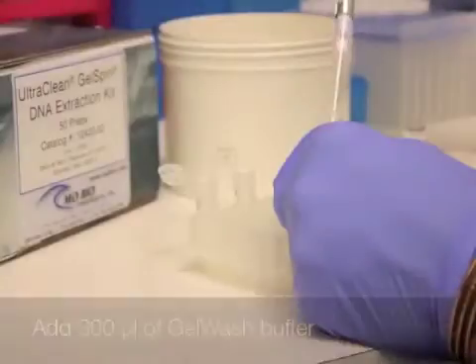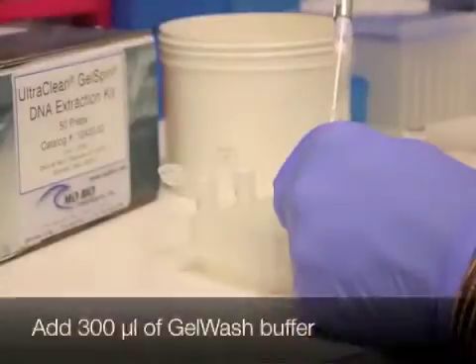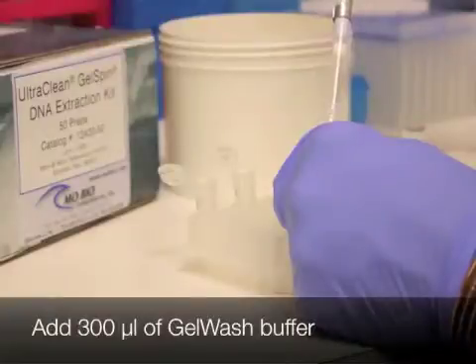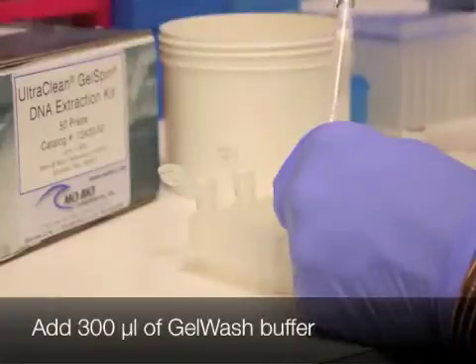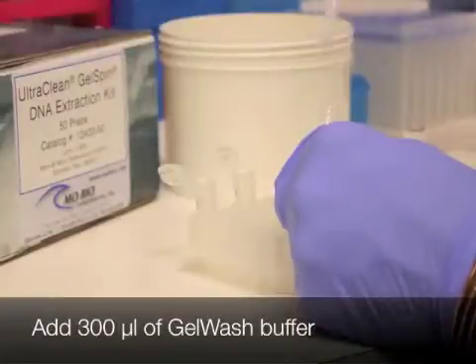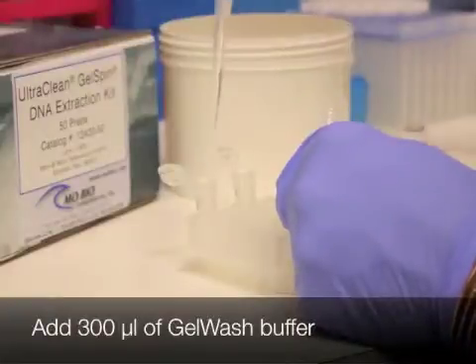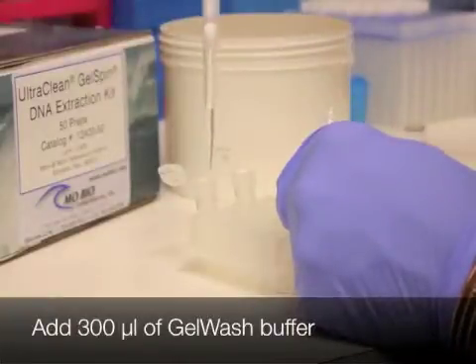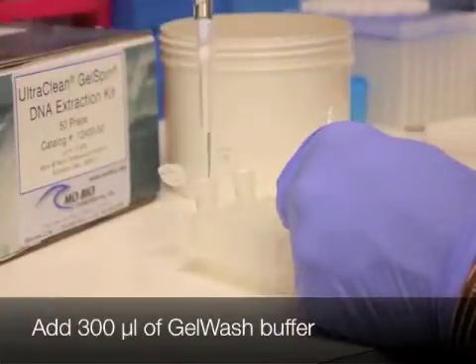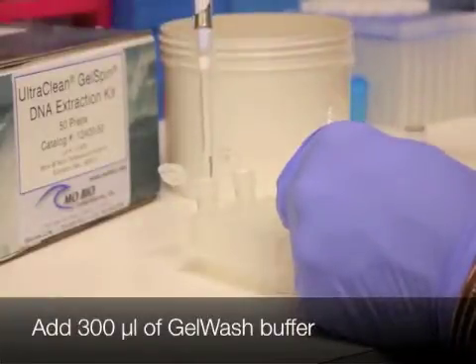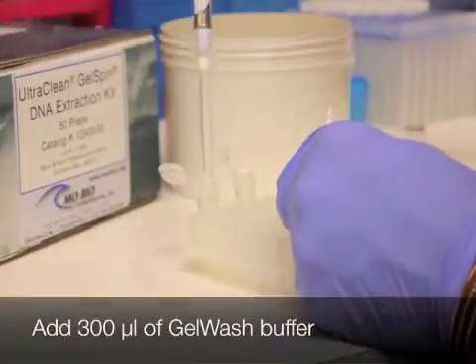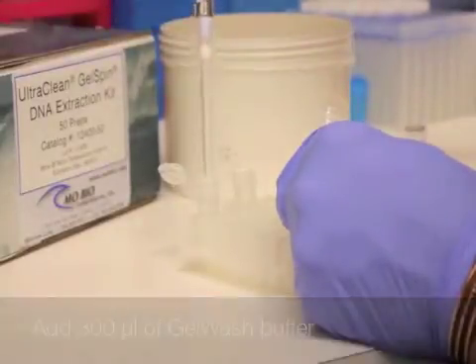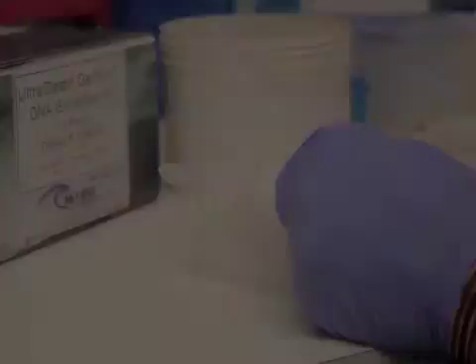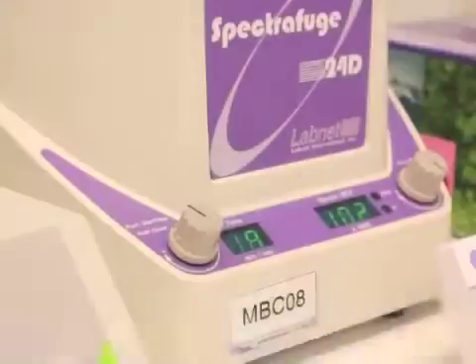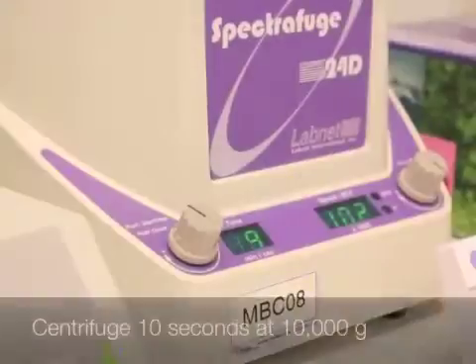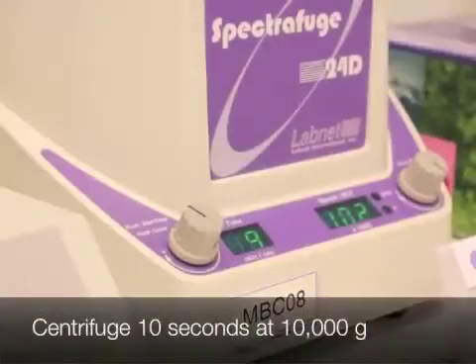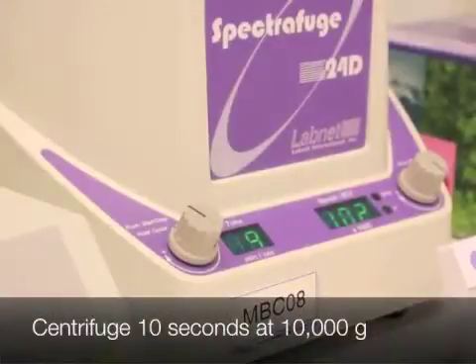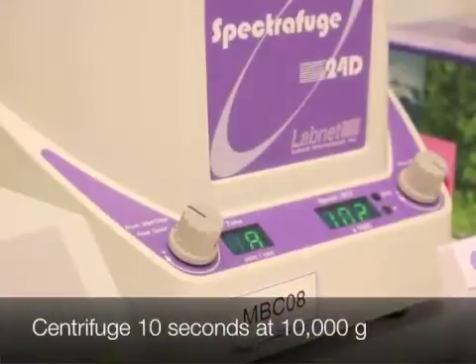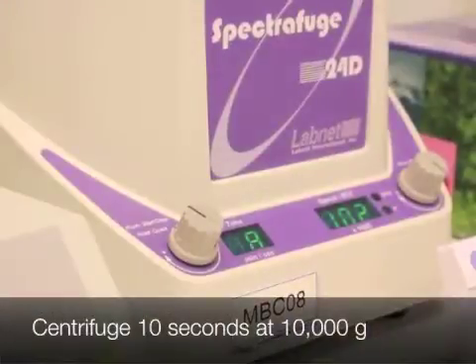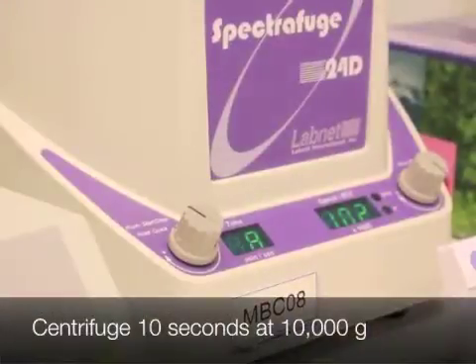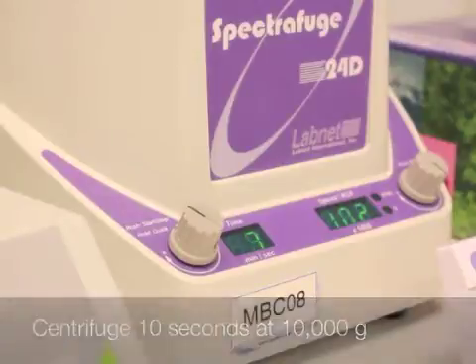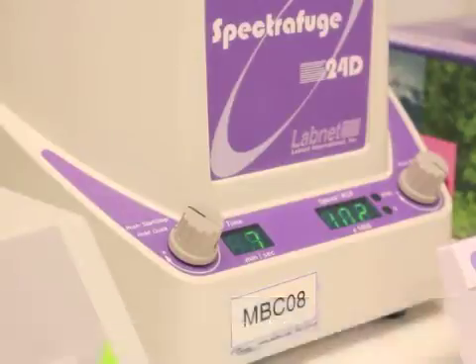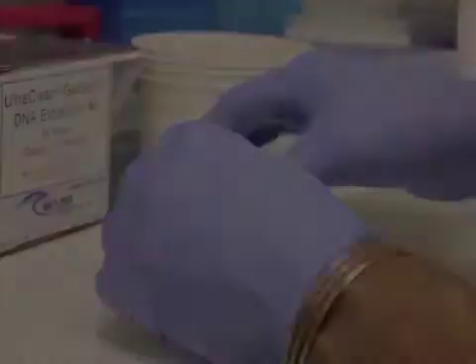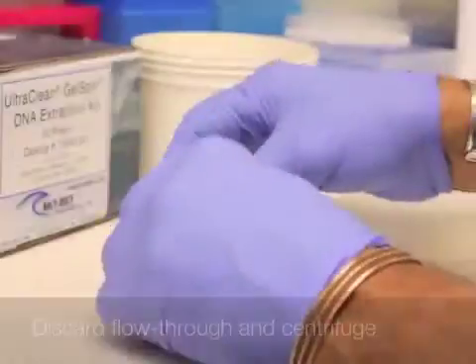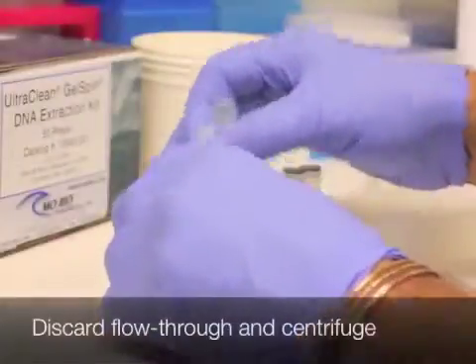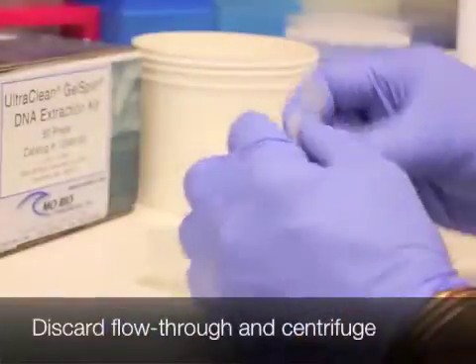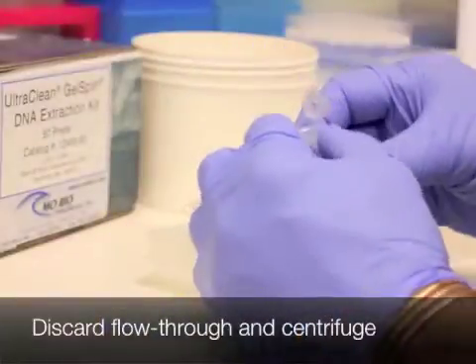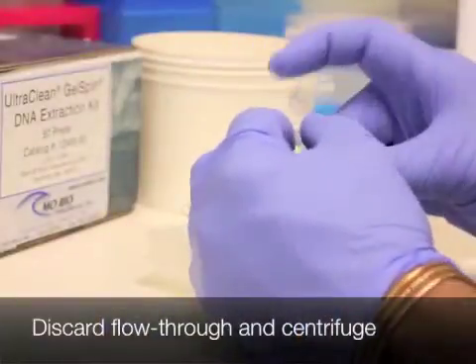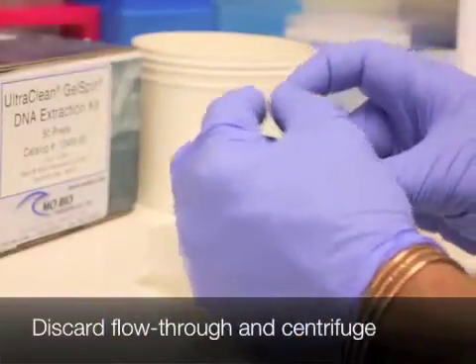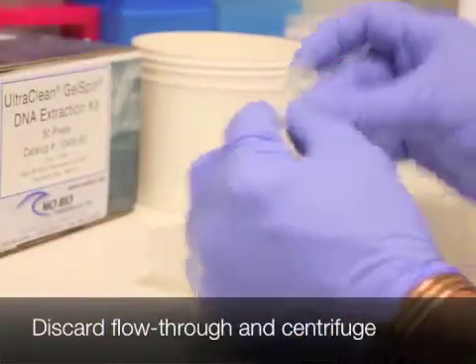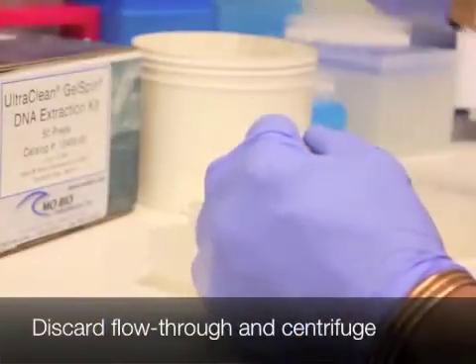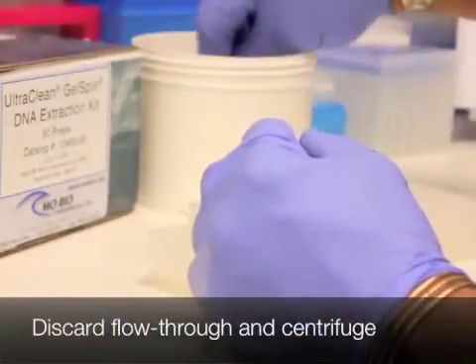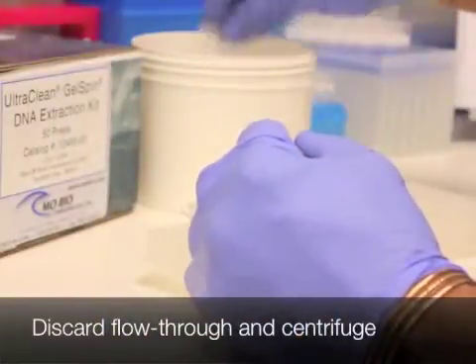Add 300 microliters of gel wash buffer. Centrifuge for 10 seconds. Discard the flow-through and centrifuge again for 30 seconds.